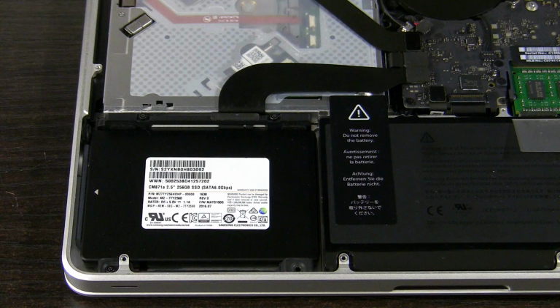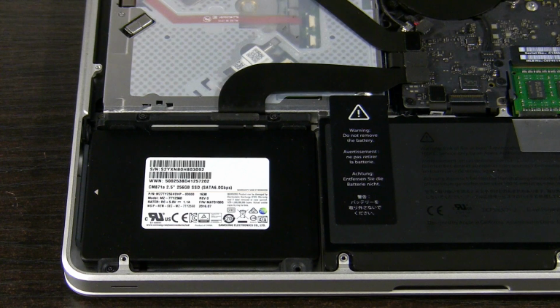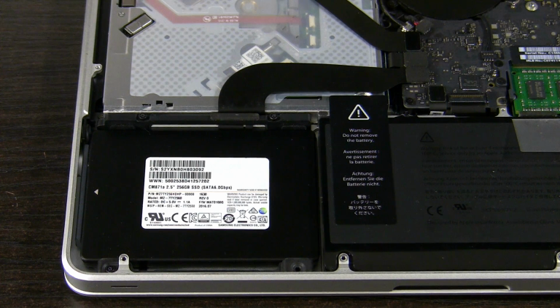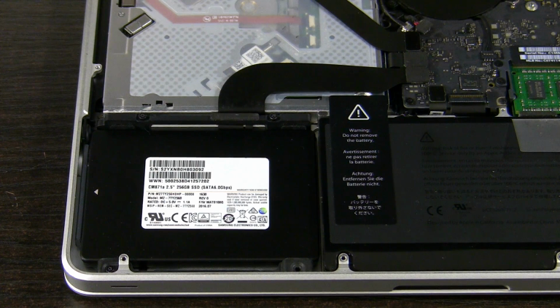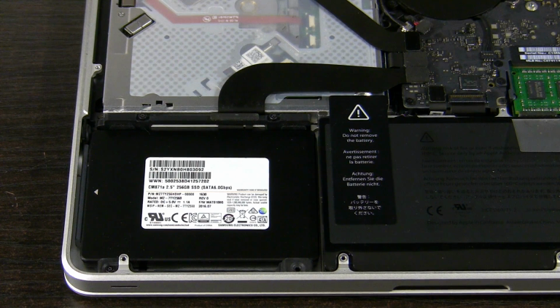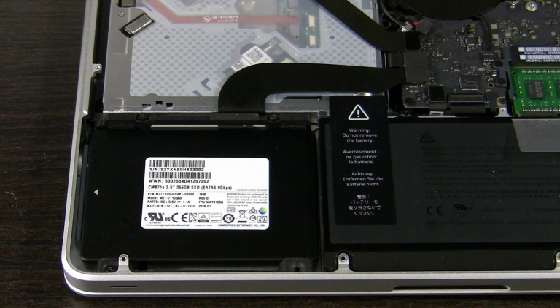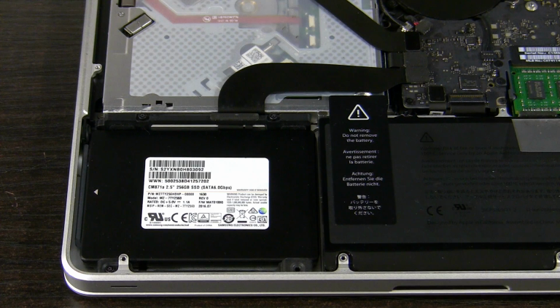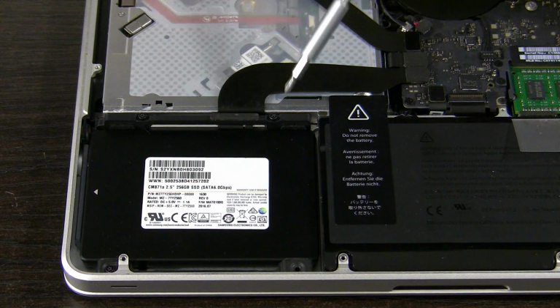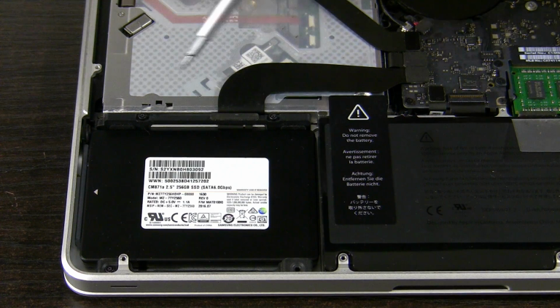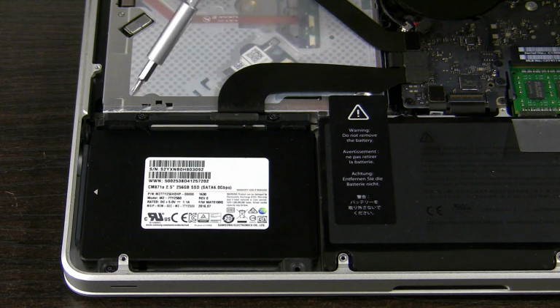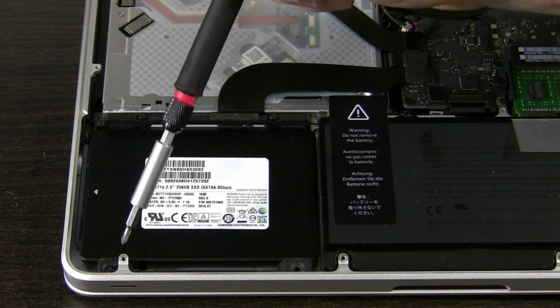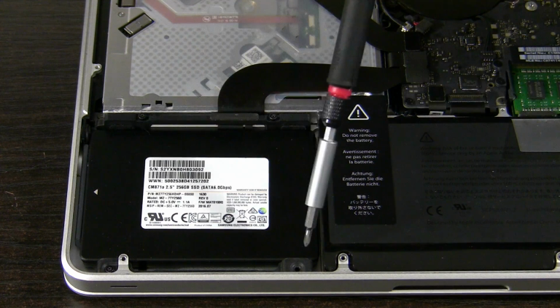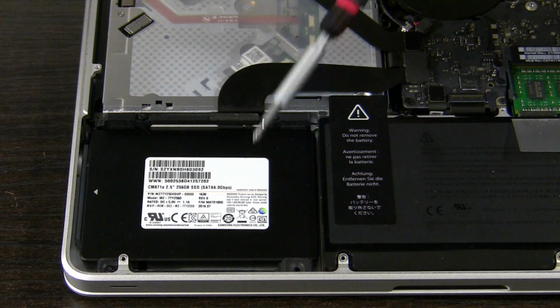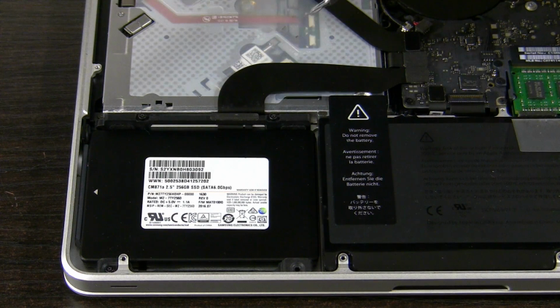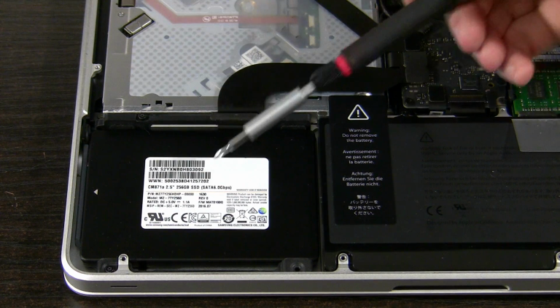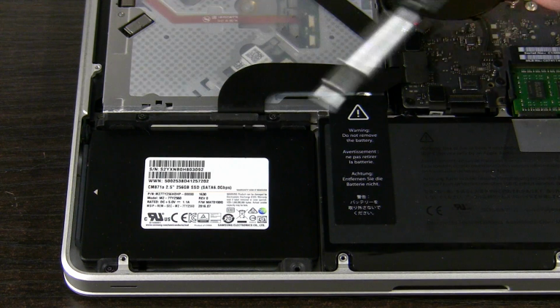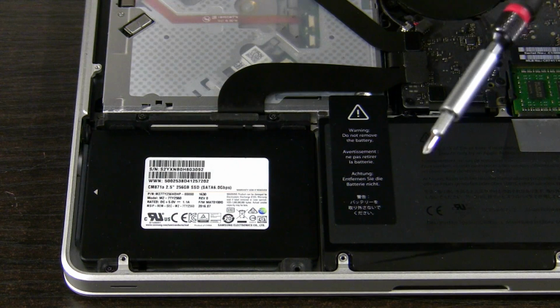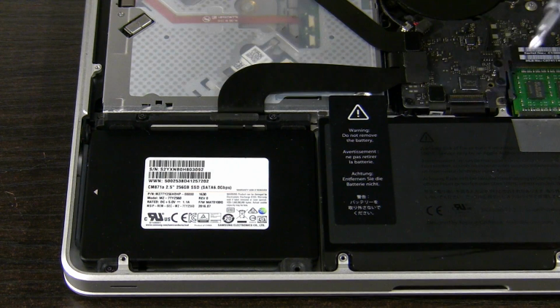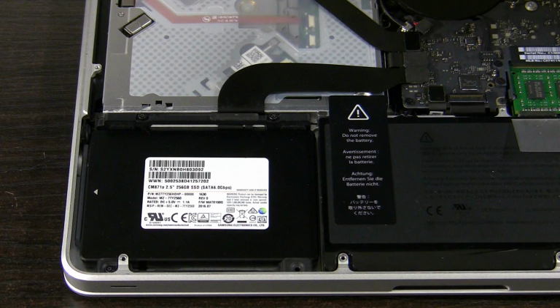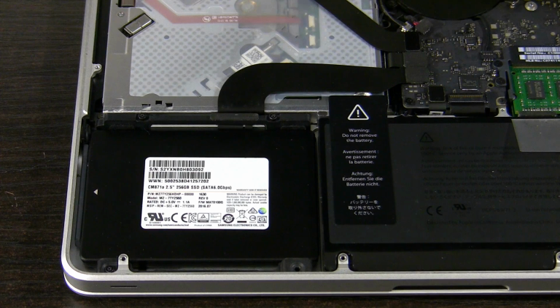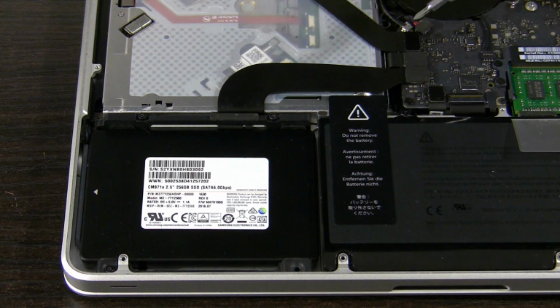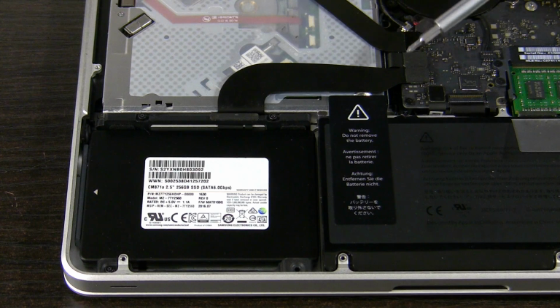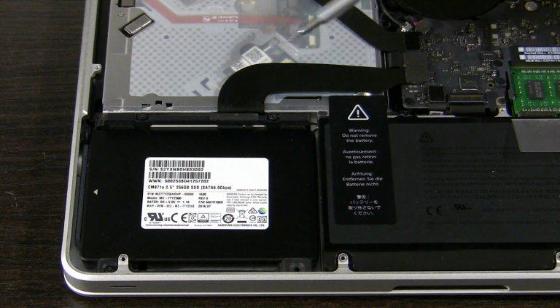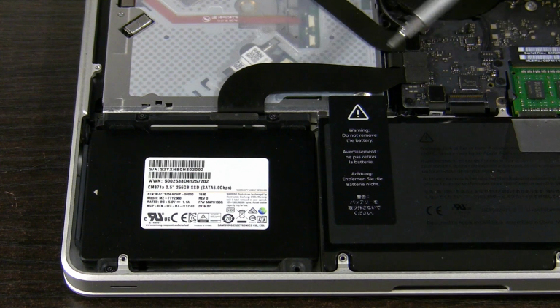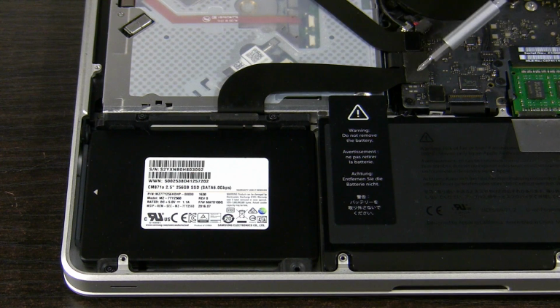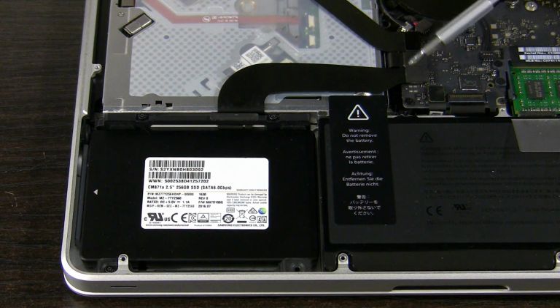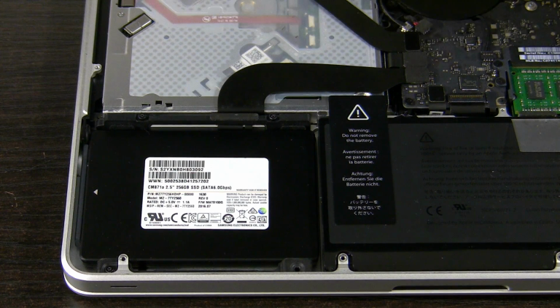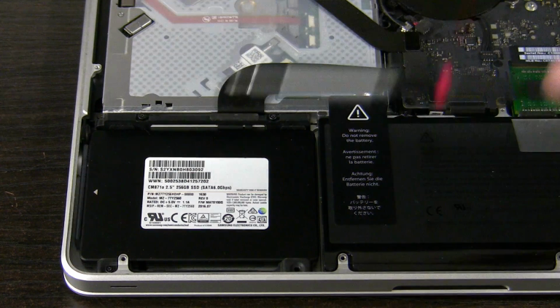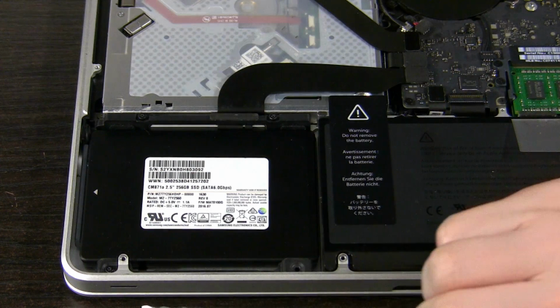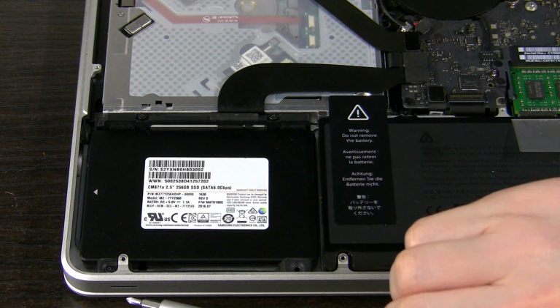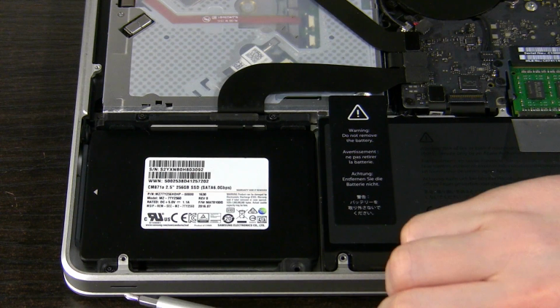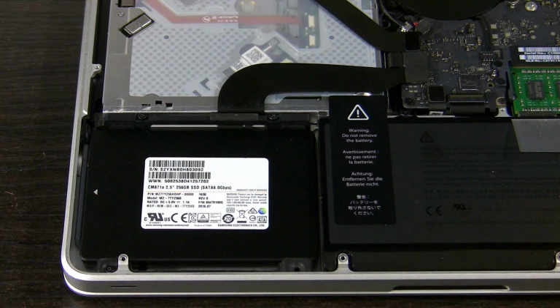I am ready to go. I need to unscrew these screws here to remove the hard drive, and I will then detach the cable from the motherboard and from the front LED status light.